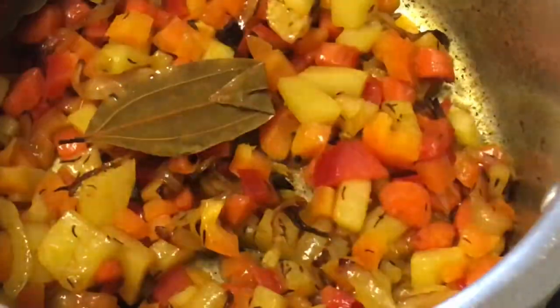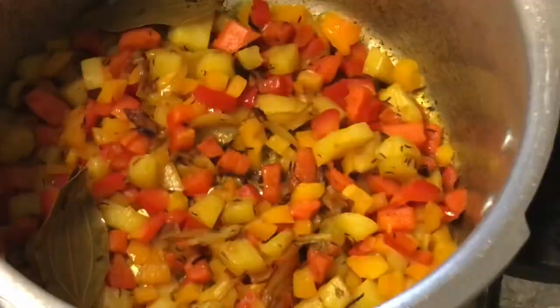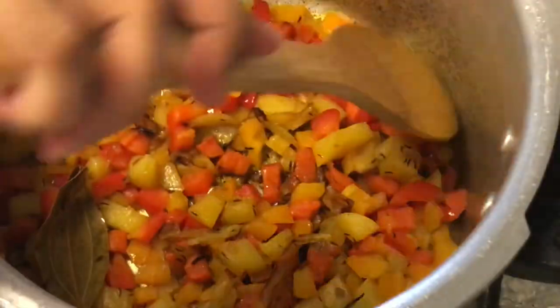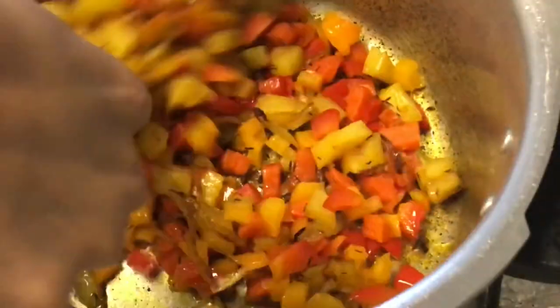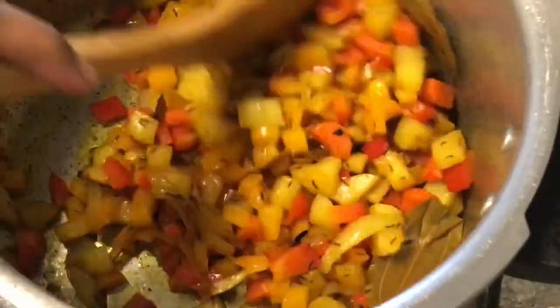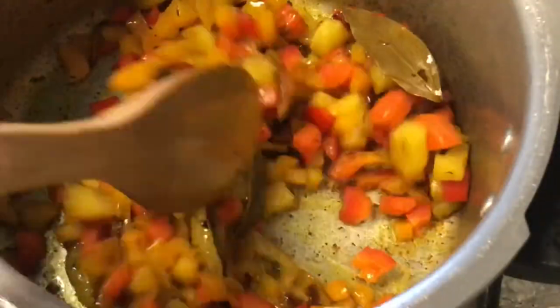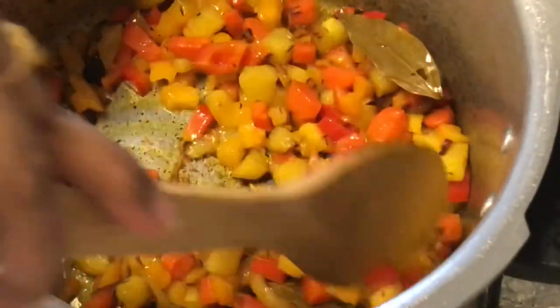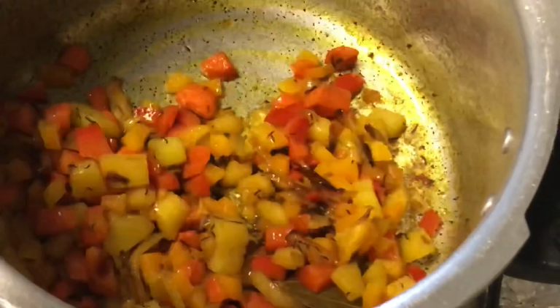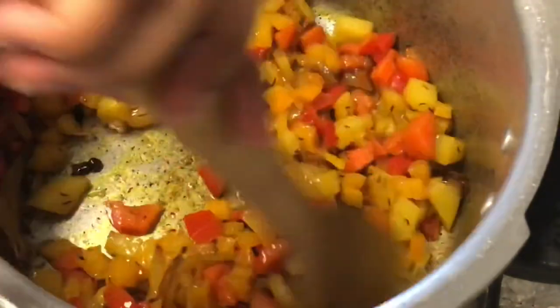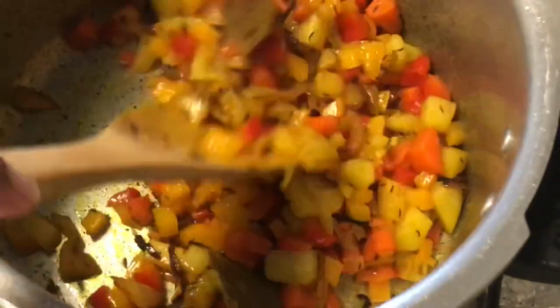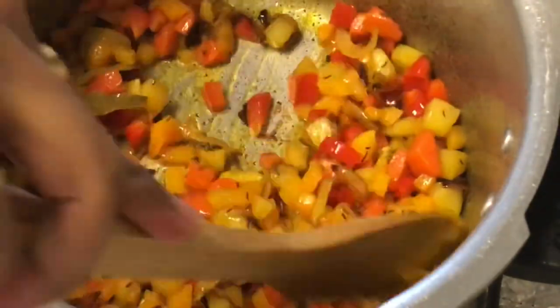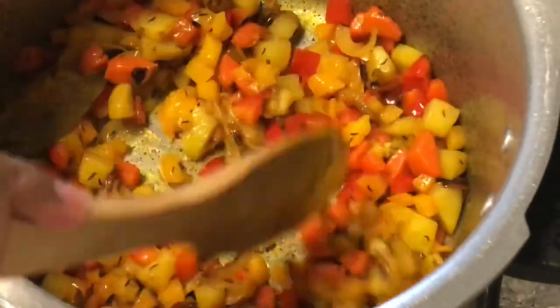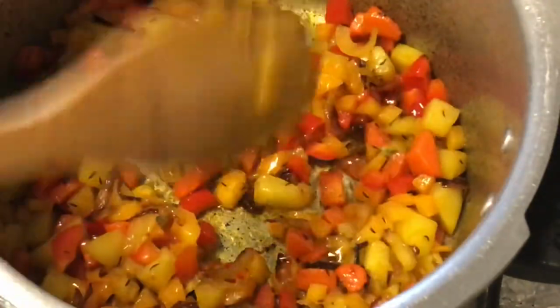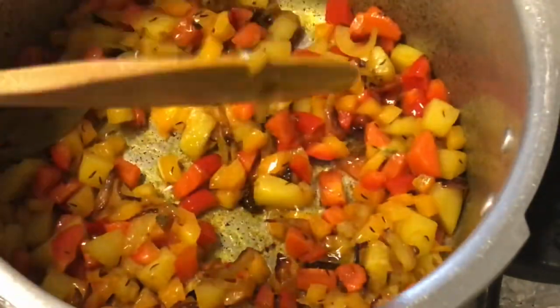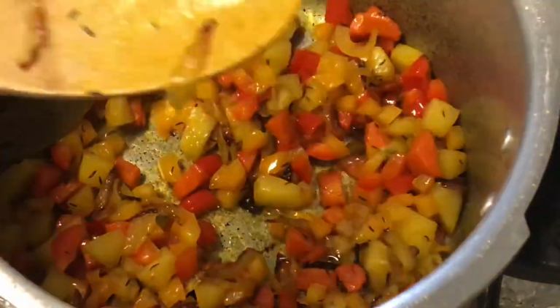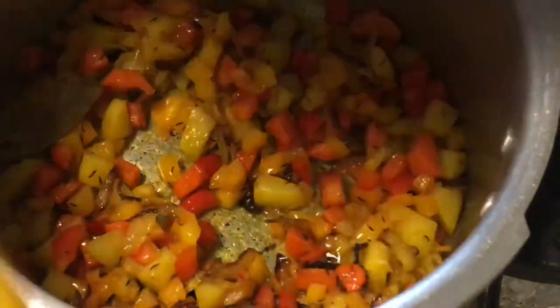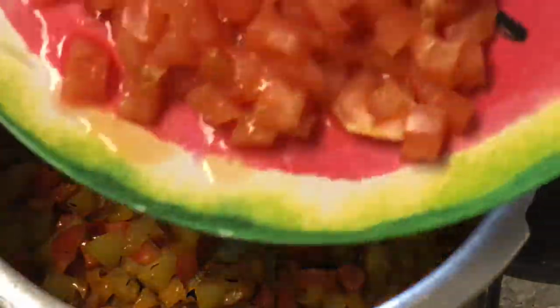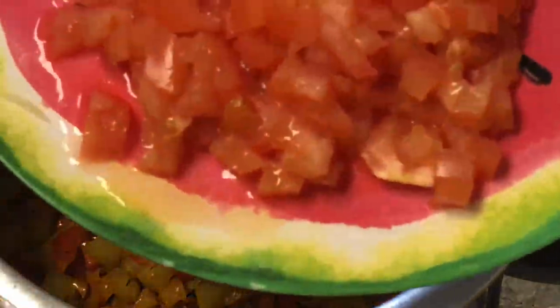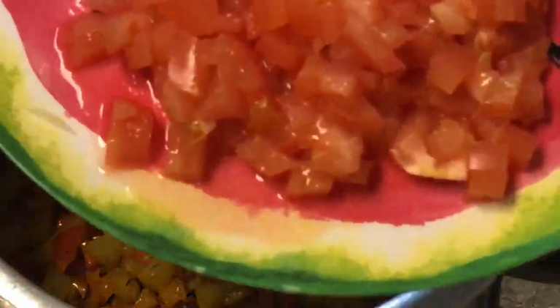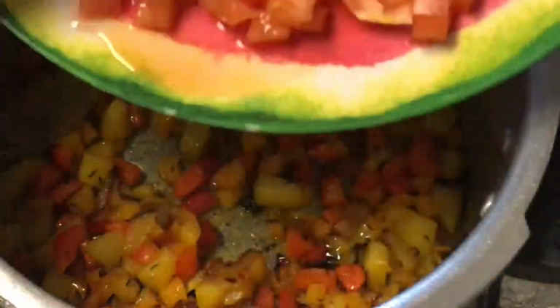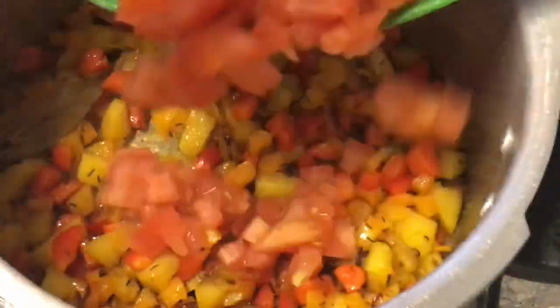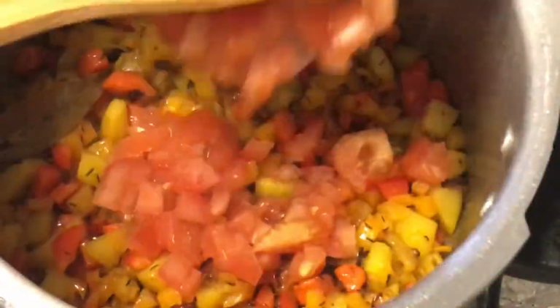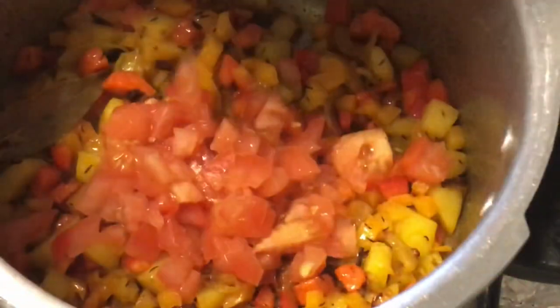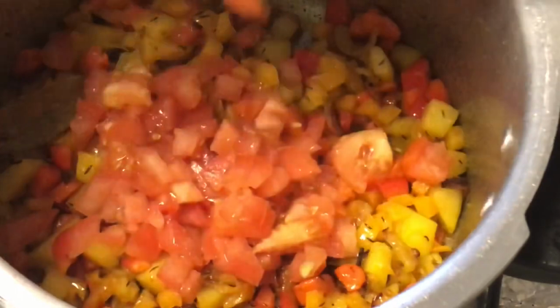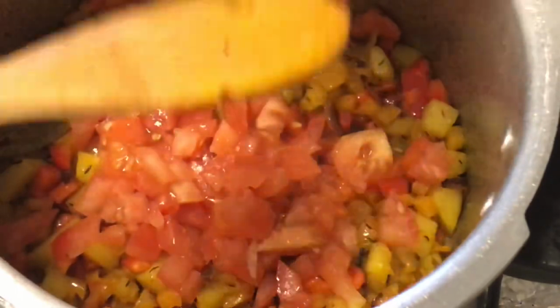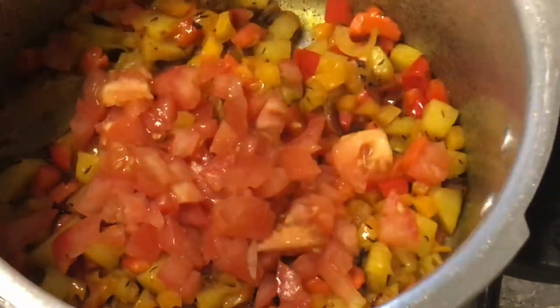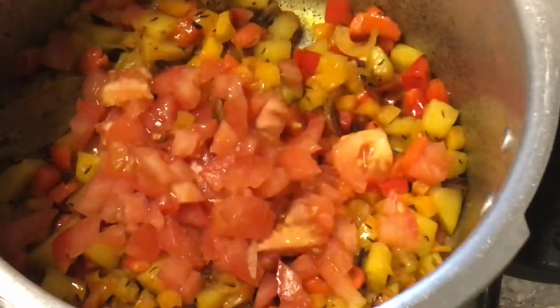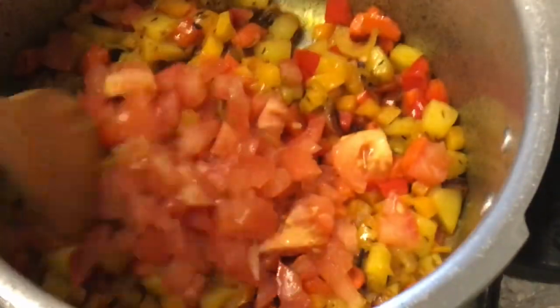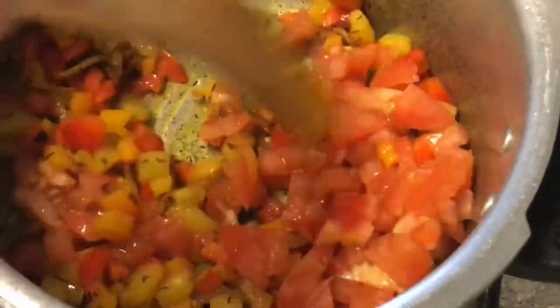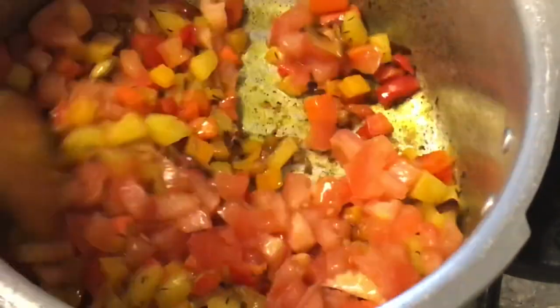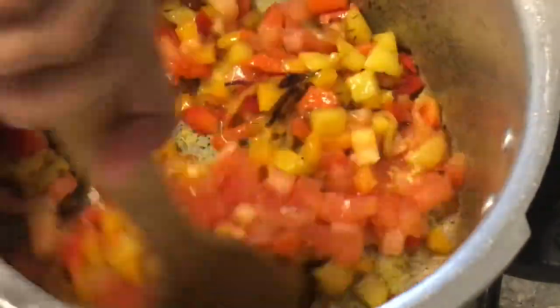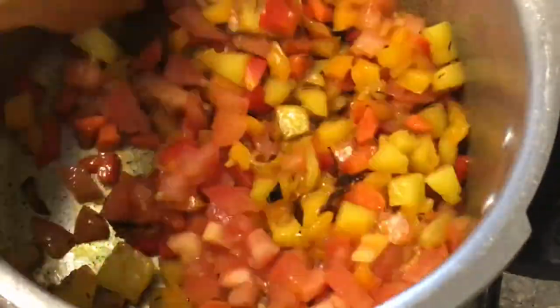Now let's cook the tomatoes for 1 minute. Add the tomatoes and mix them, then fry the tomatoes for a while.